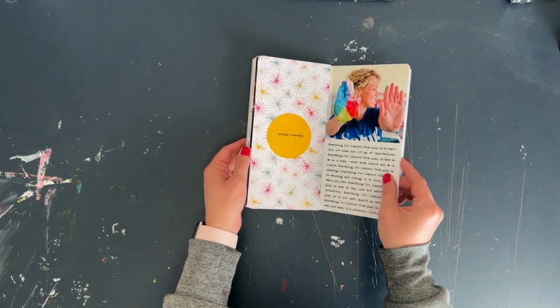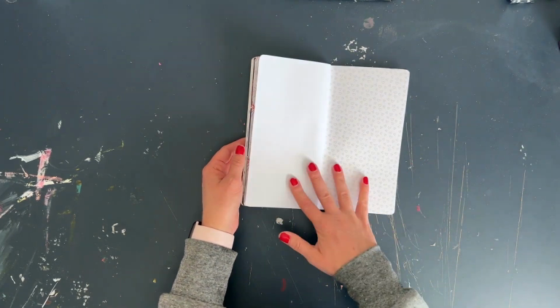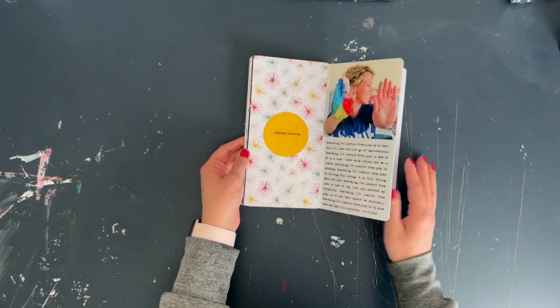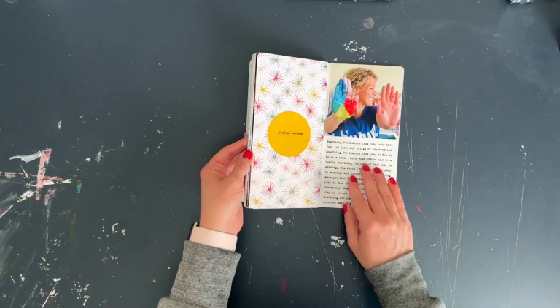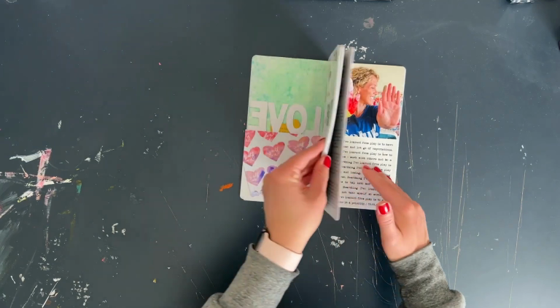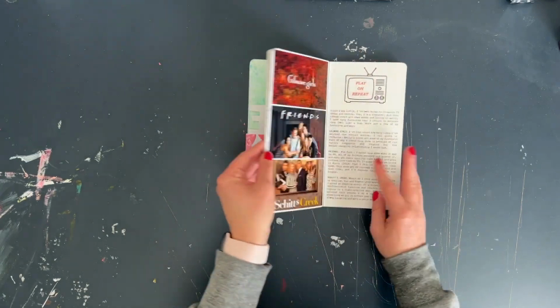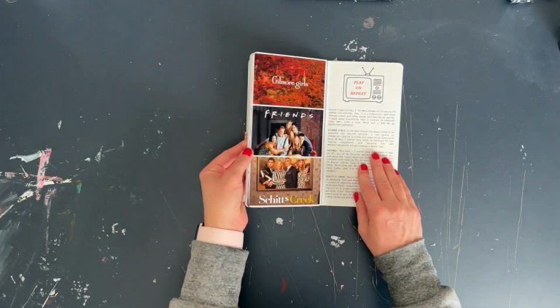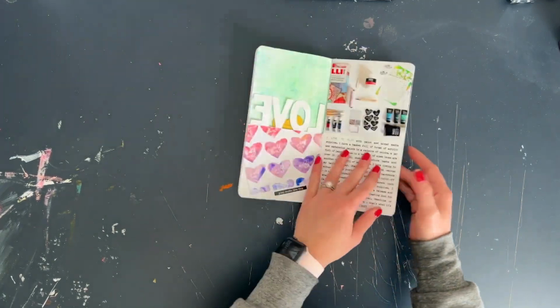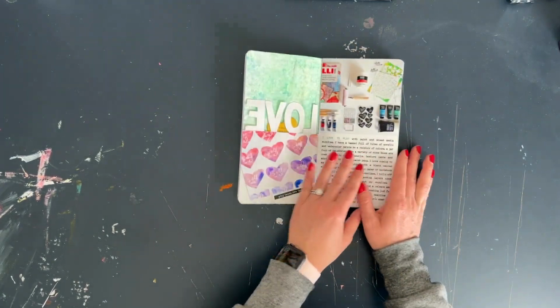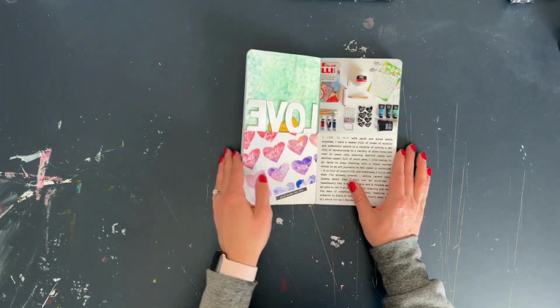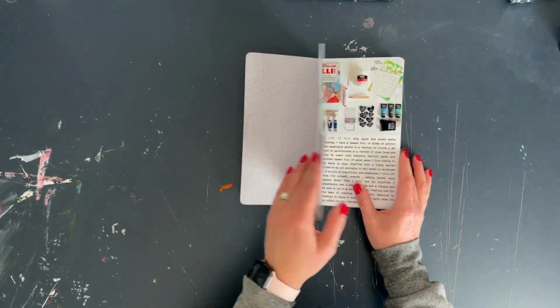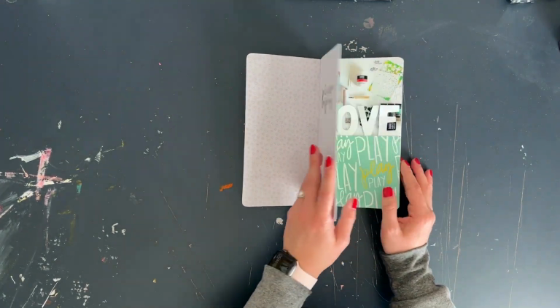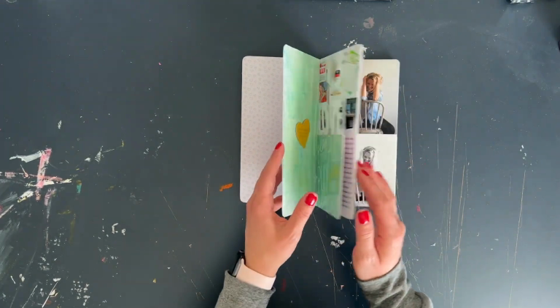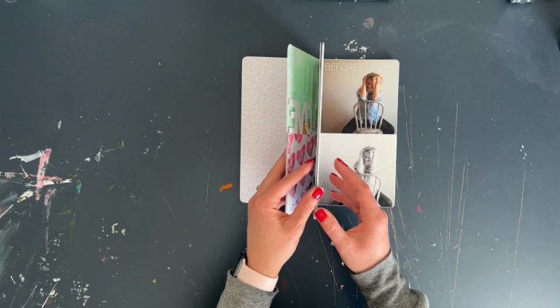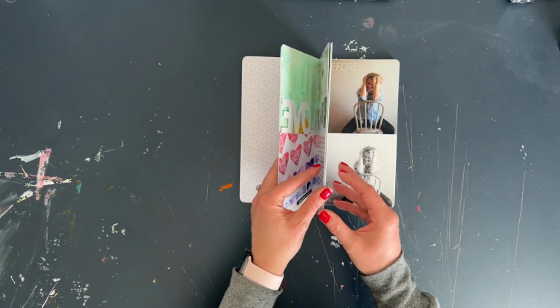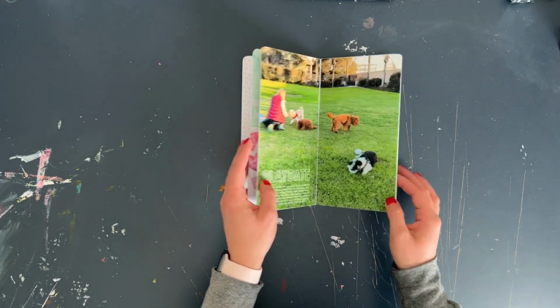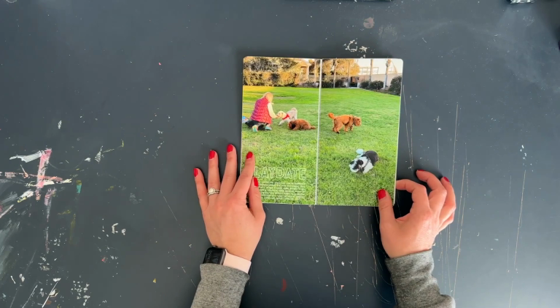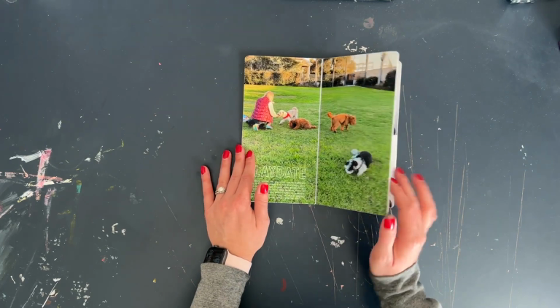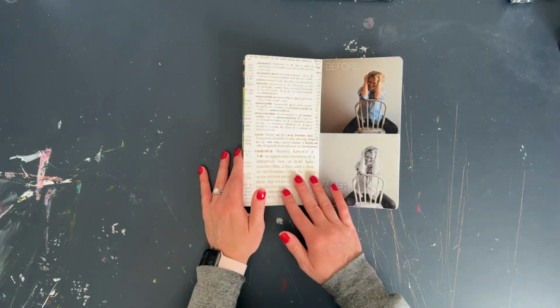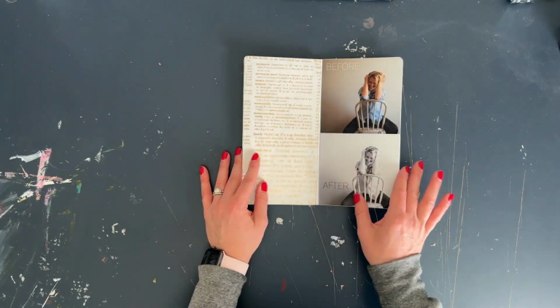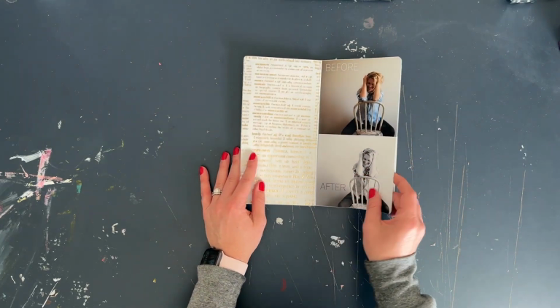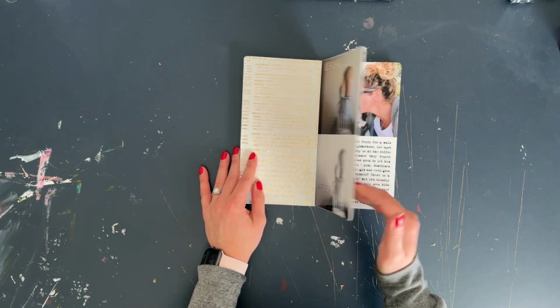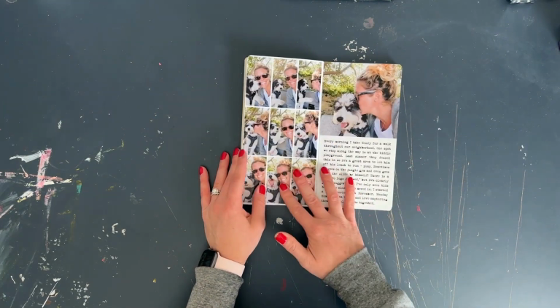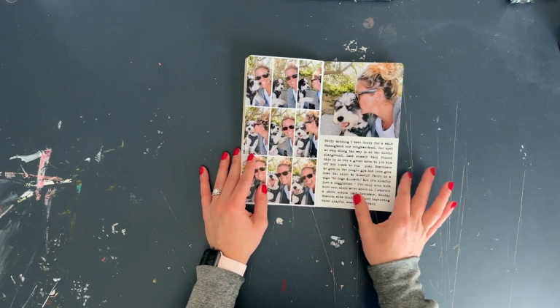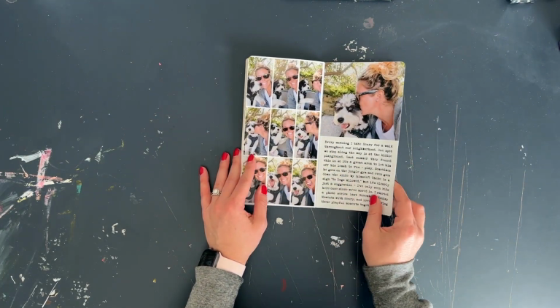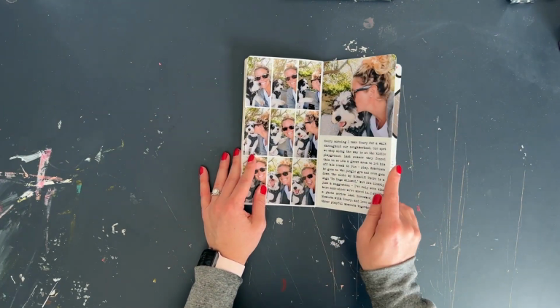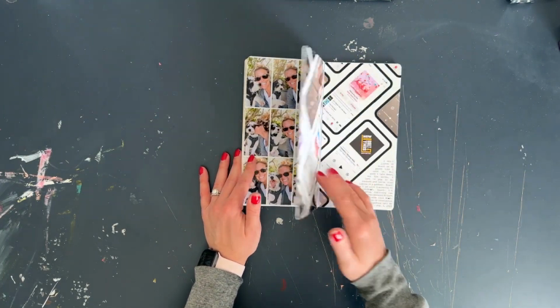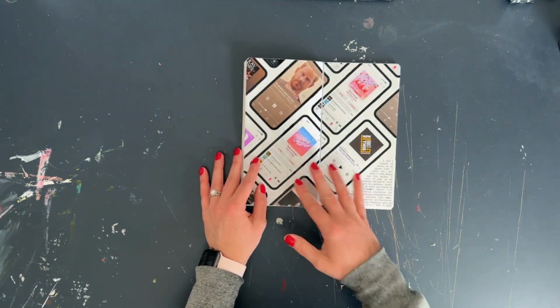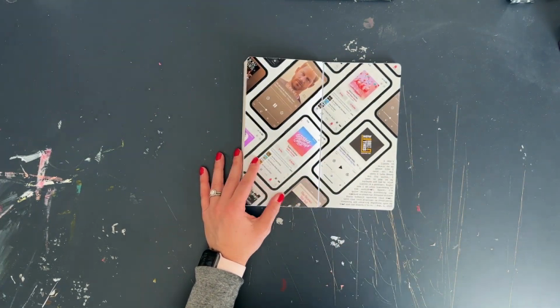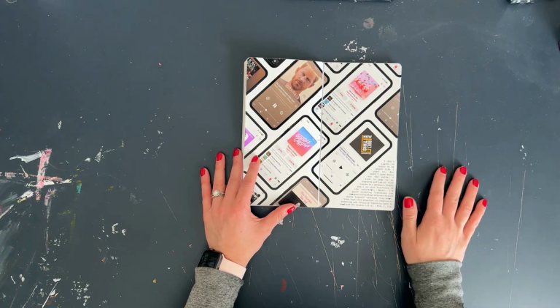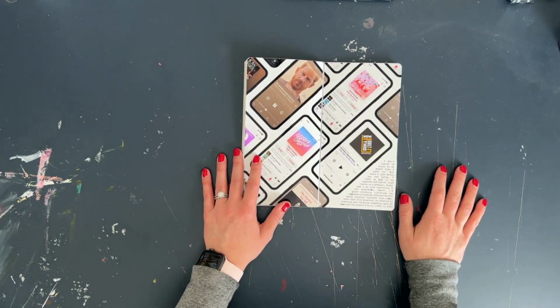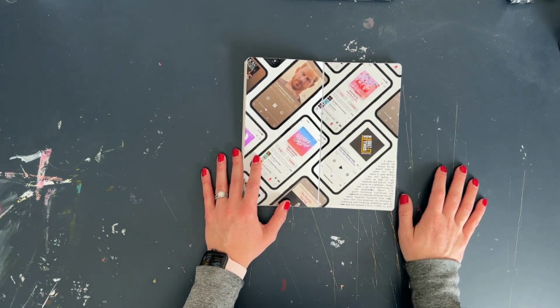So that is a look at how I chose to document play in a traveler's notebook. If you have any questions, be sure to let me know in the comments below, and until next time everybody, take care.